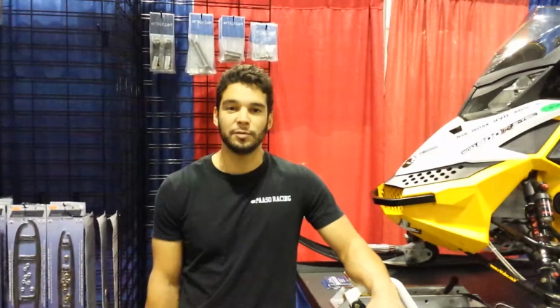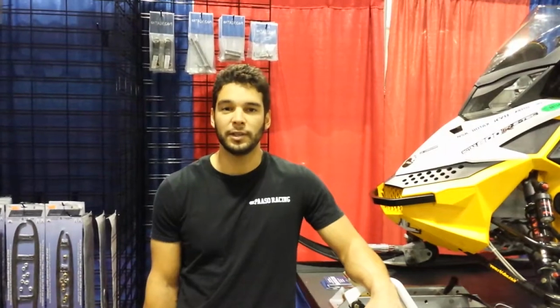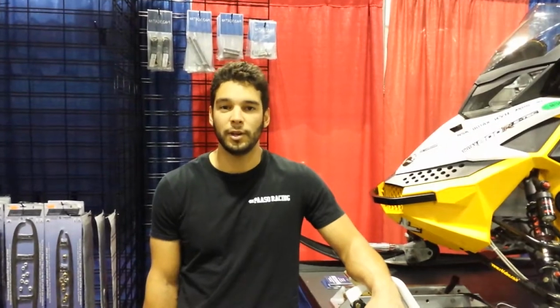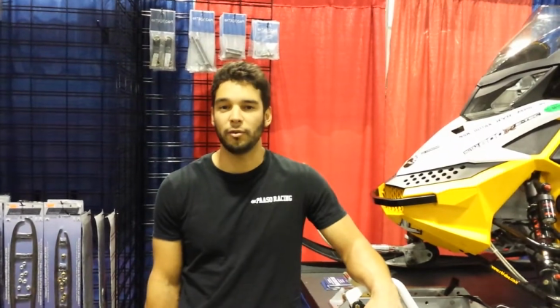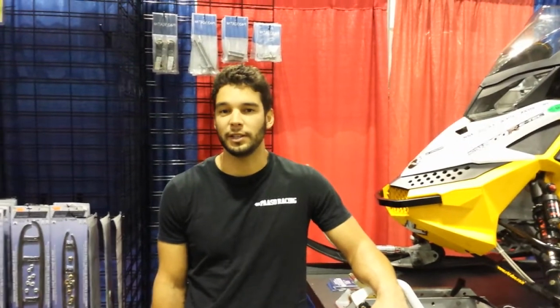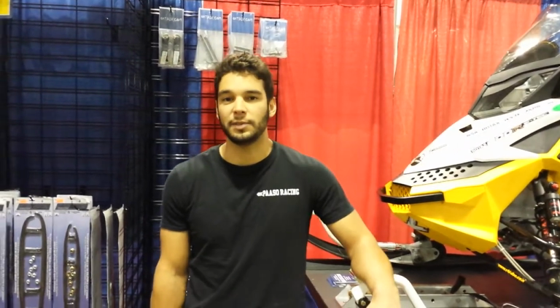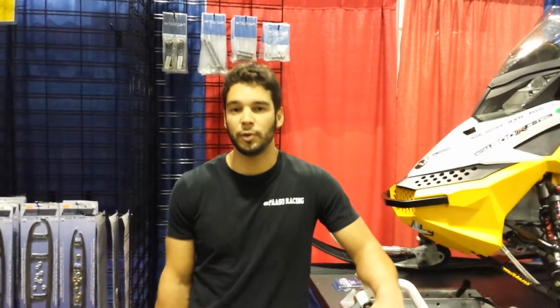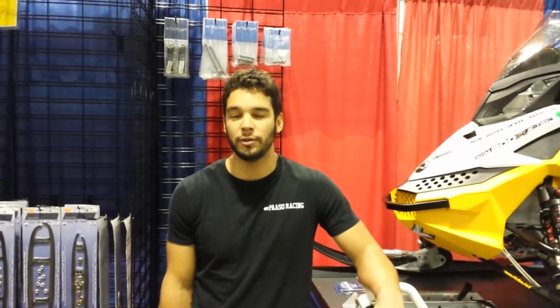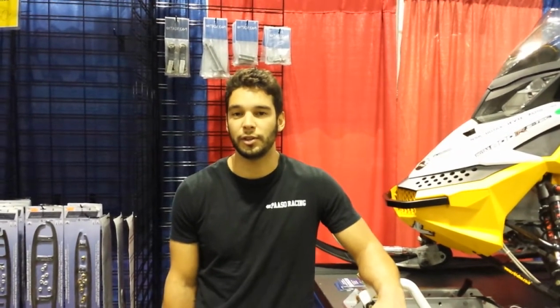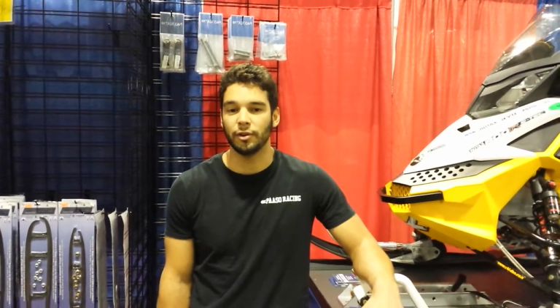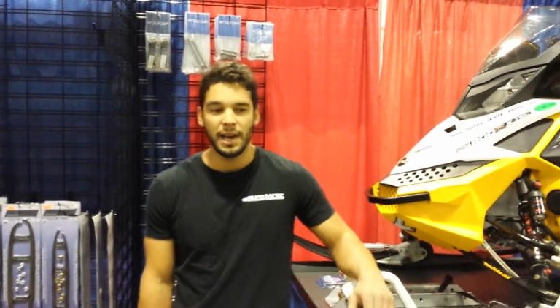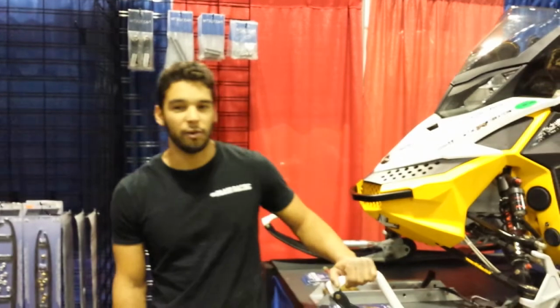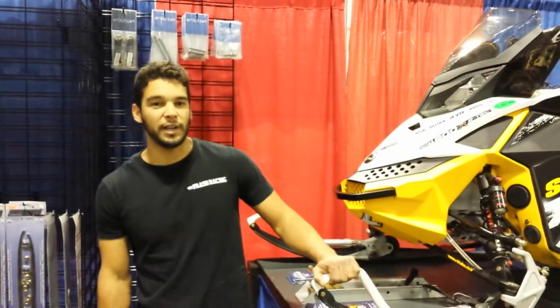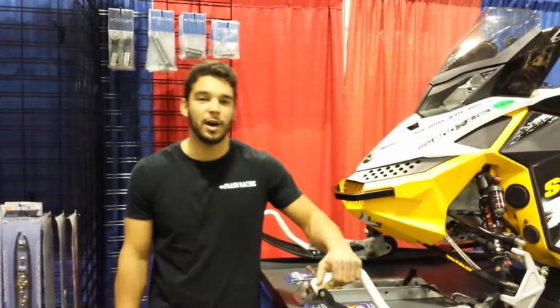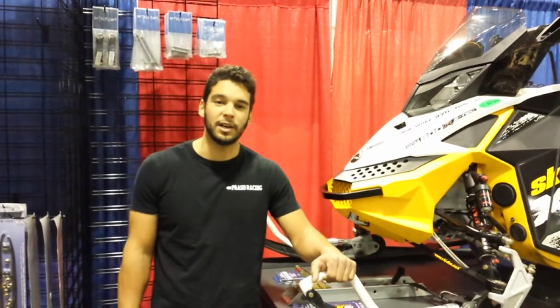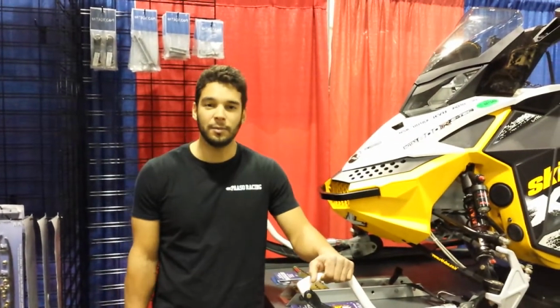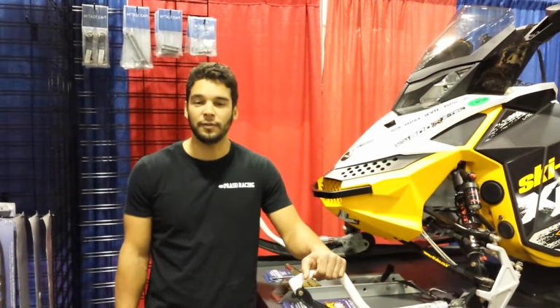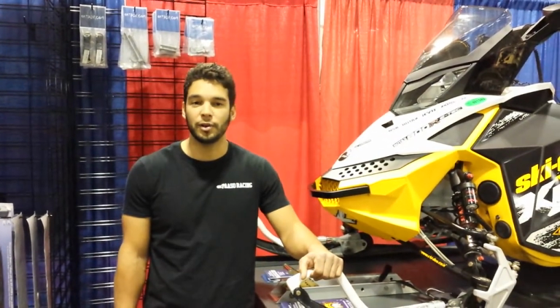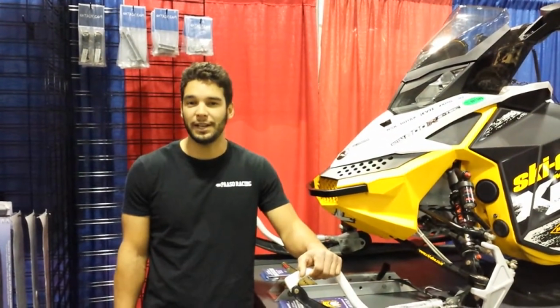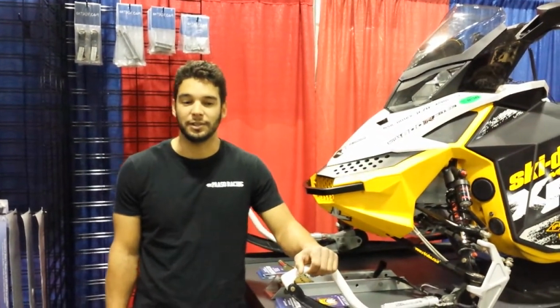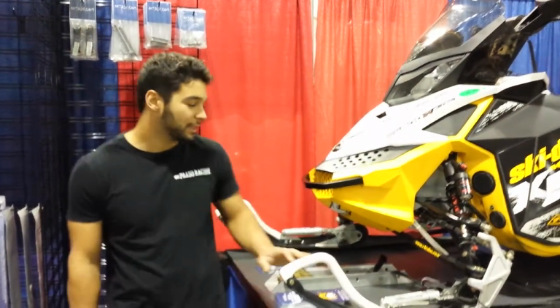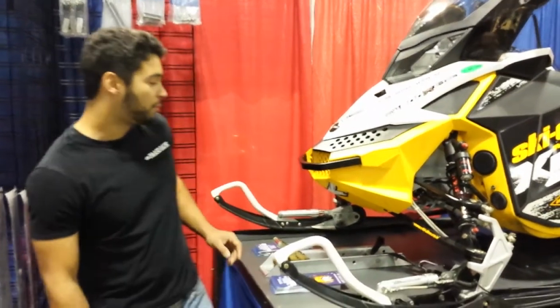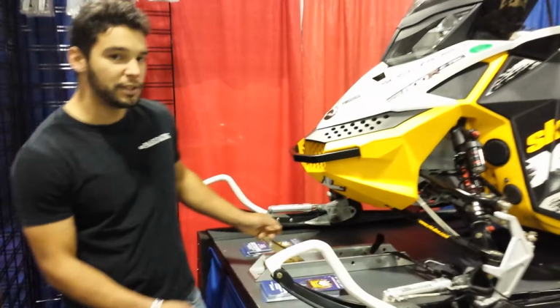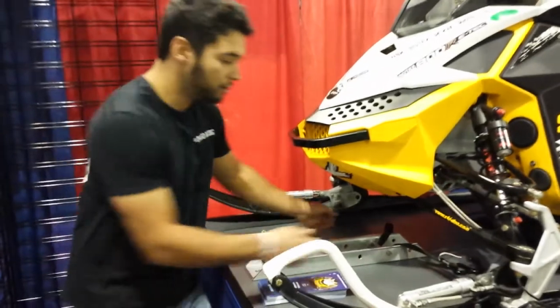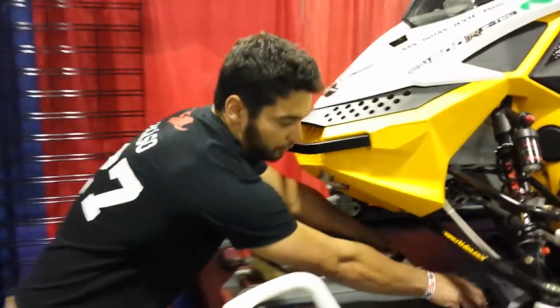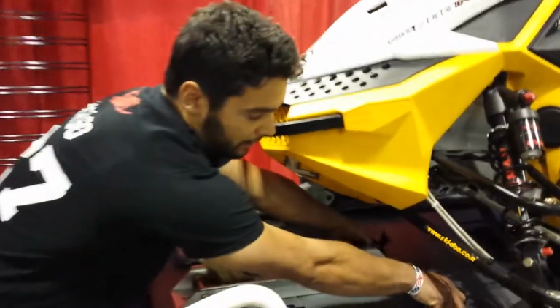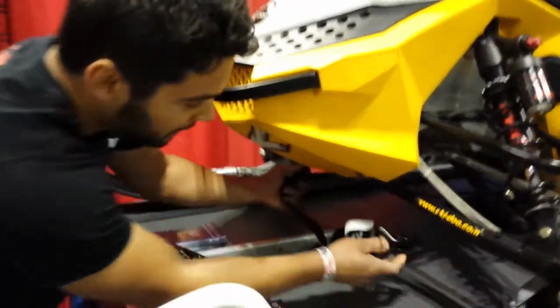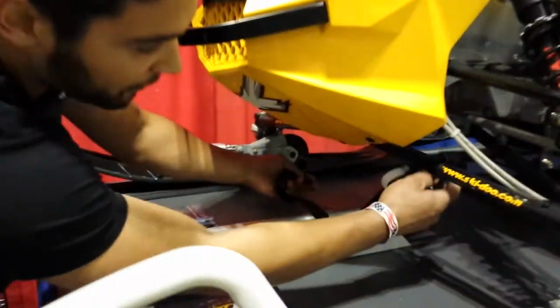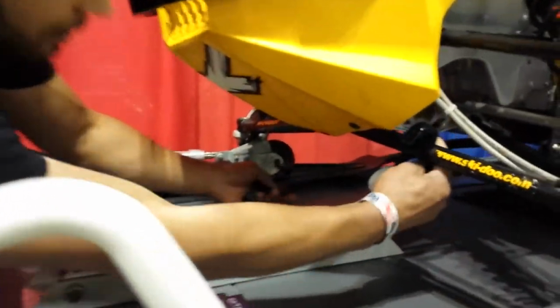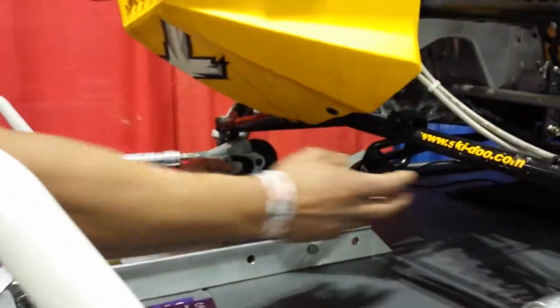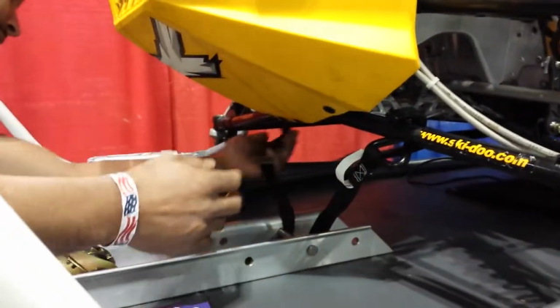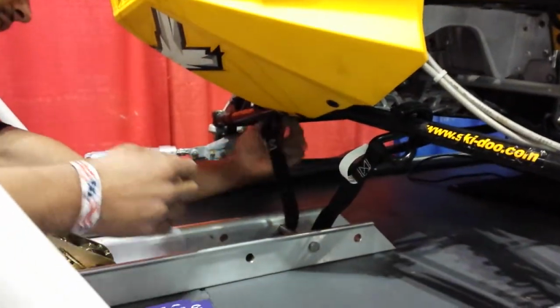I'm Mark Peso with Peso Racing at the Big East Power Sports Show in Syracuse, New York. I'm here with my friends from Octane.com showing off the new hooker tie-down system. It's pretty easy to use, works really well. Definitely awesome in the cold weather when your fingers hurt.